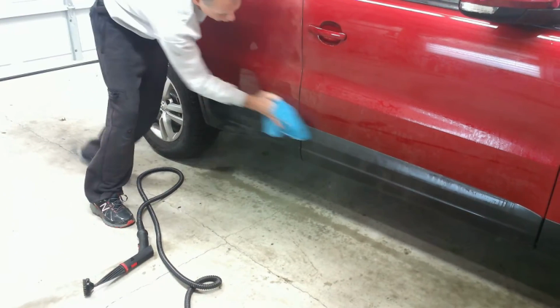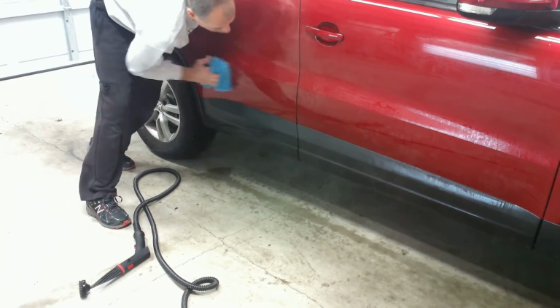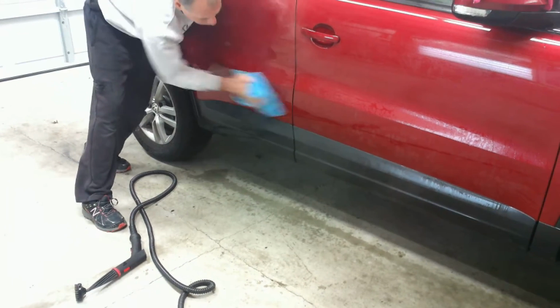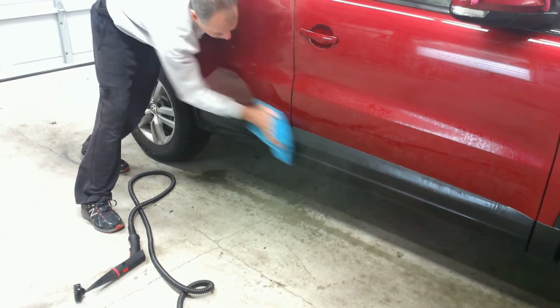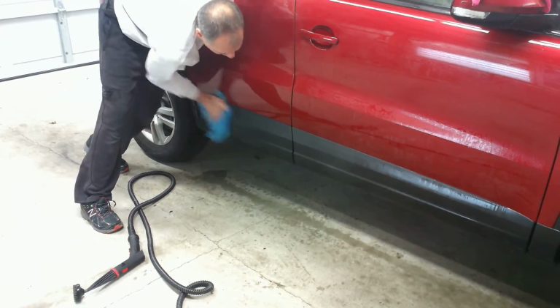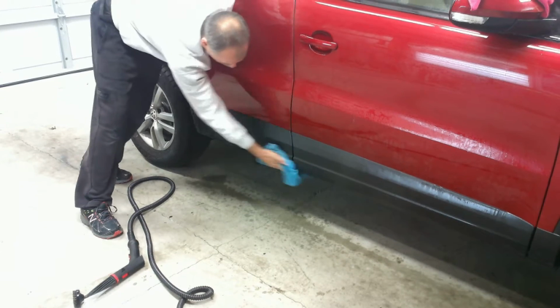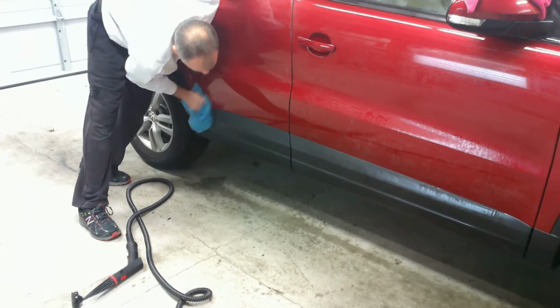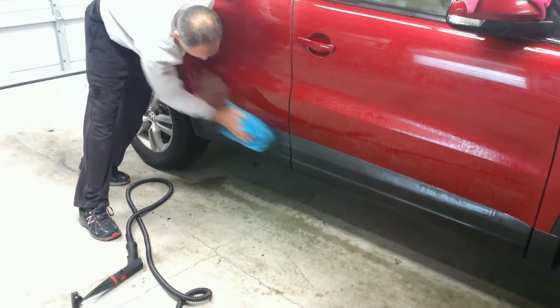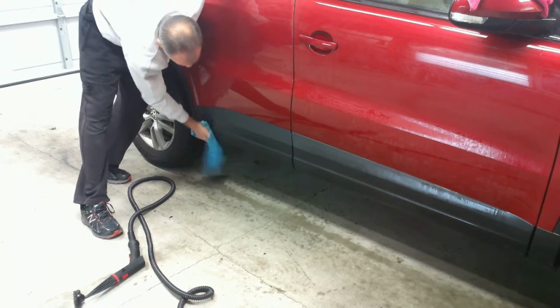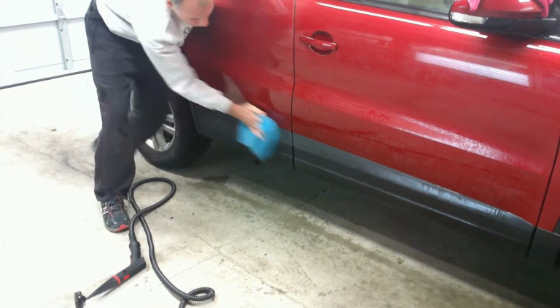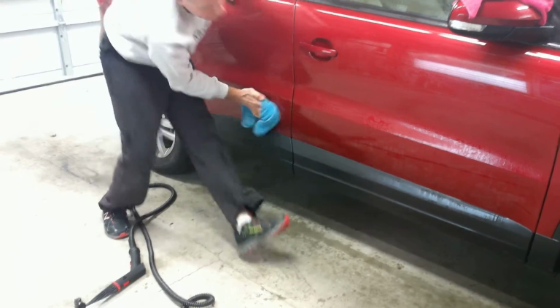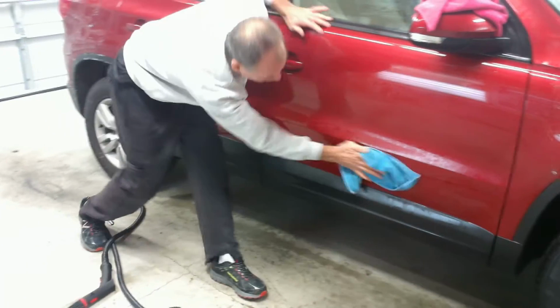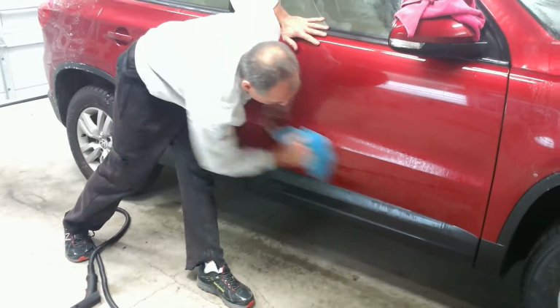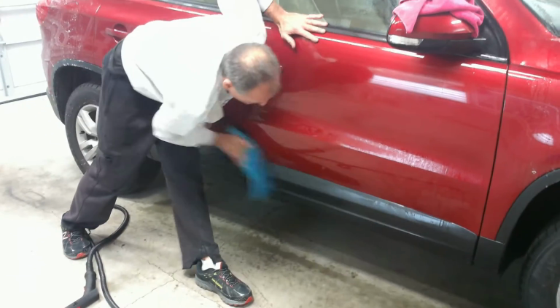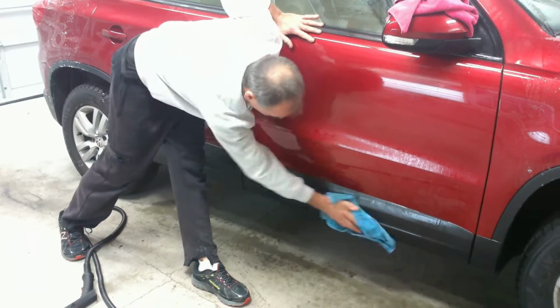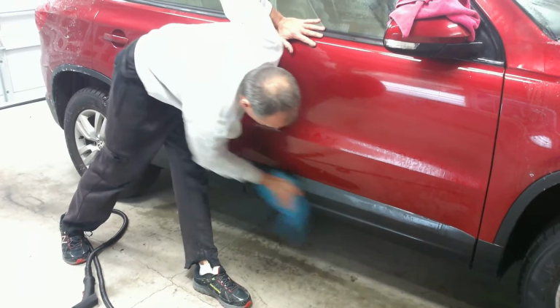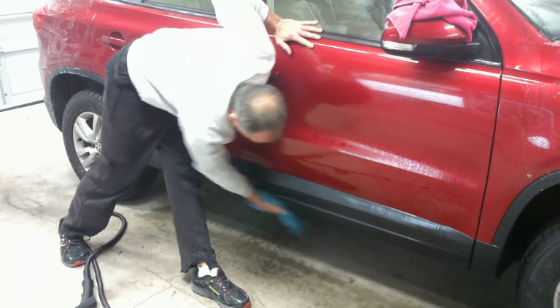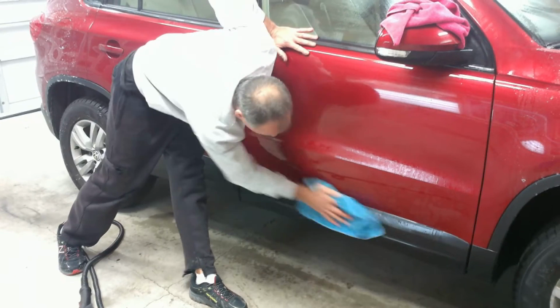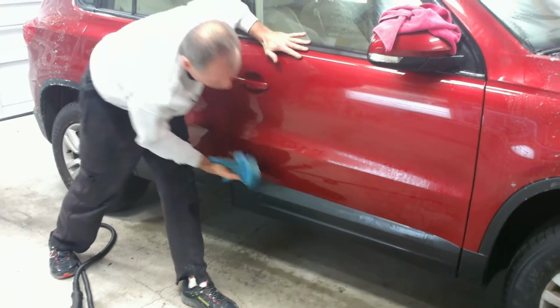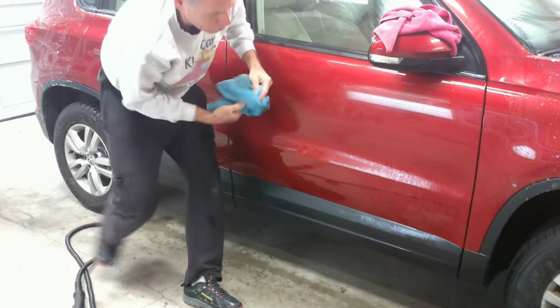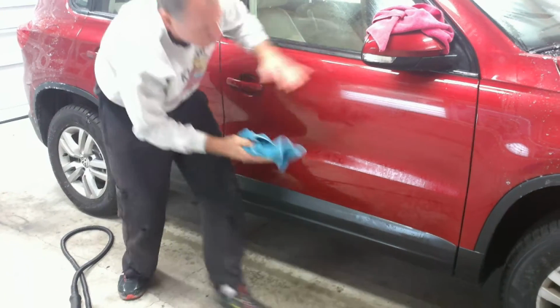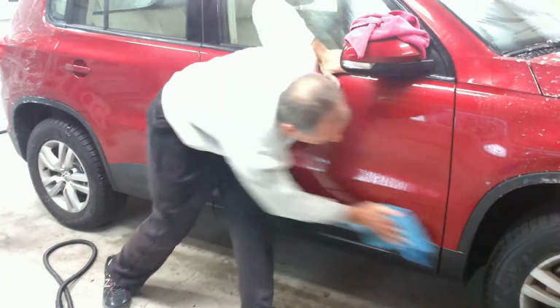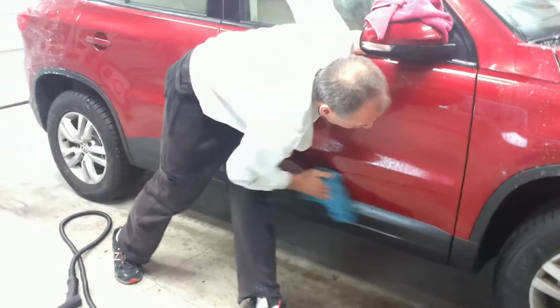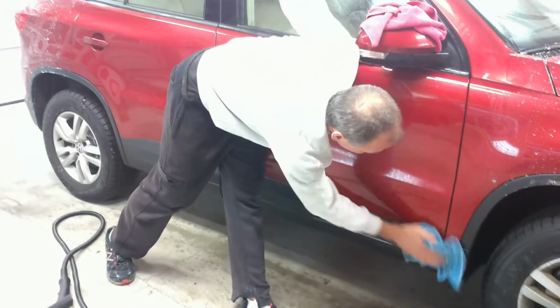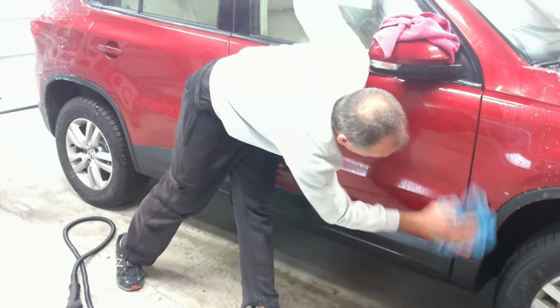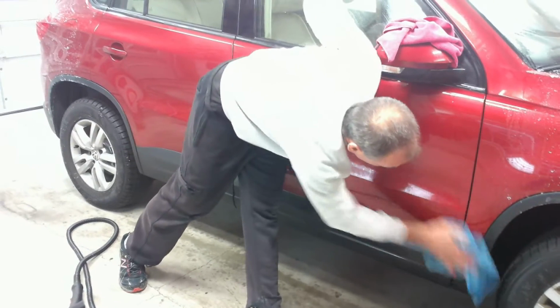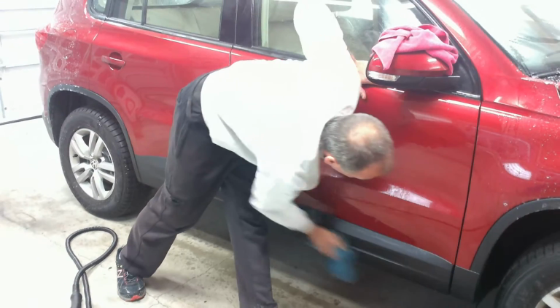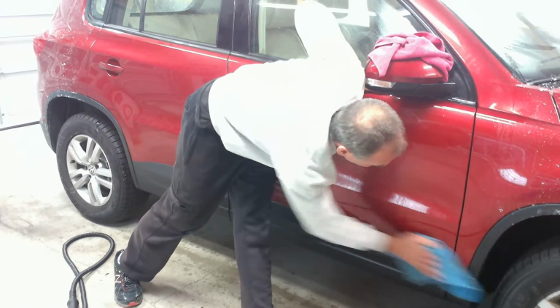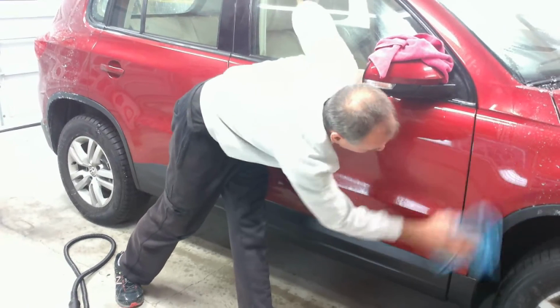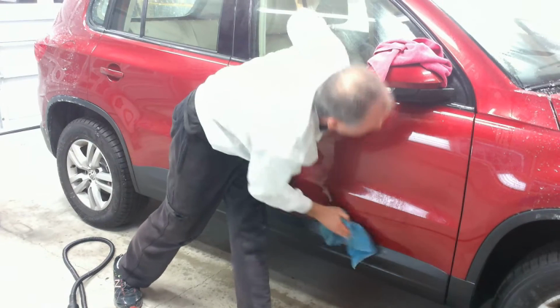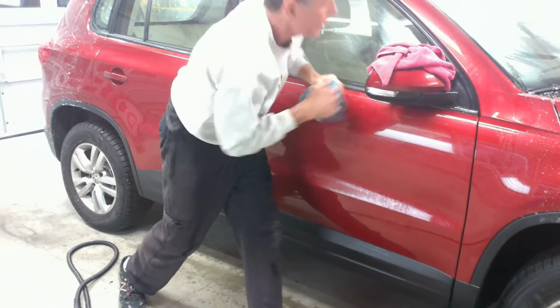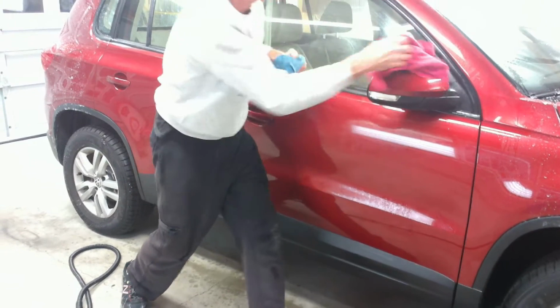It's very important to keep your towel rotated and to keep bringing up a clean side. As we wipe this down, we're doing a pretty good job of getting the salt to run off the car and cleaning it at the same time.